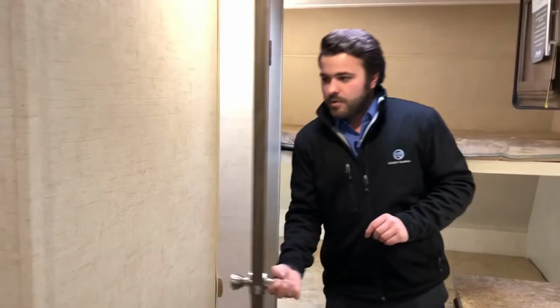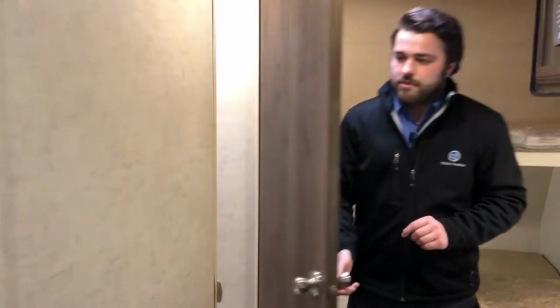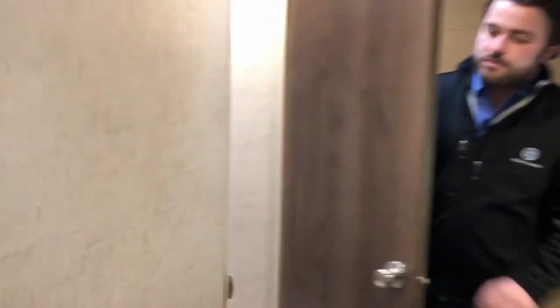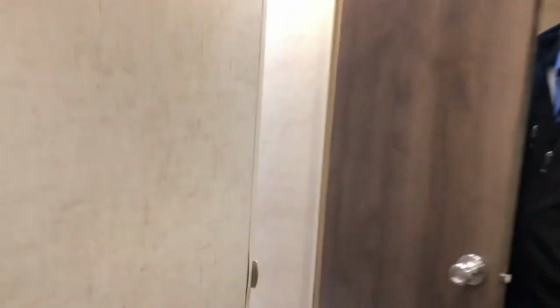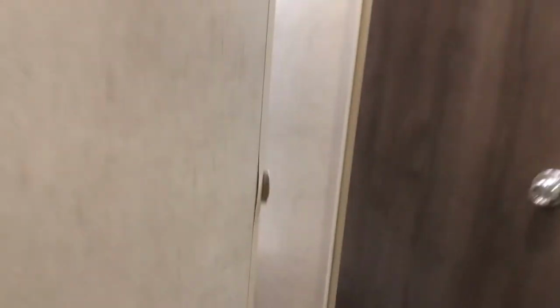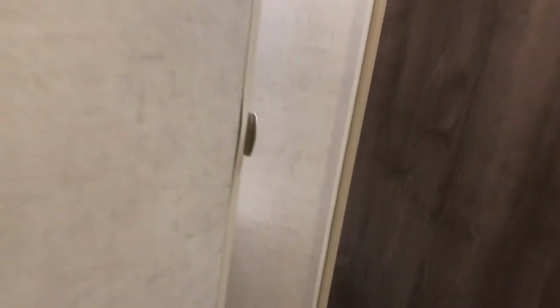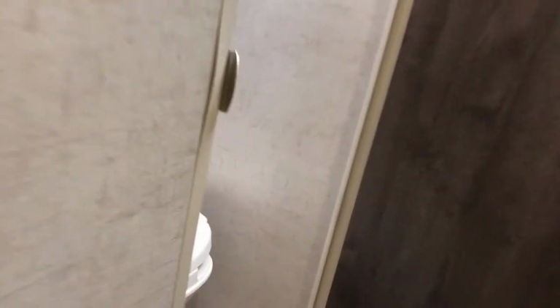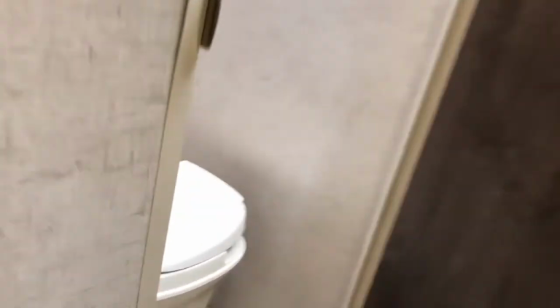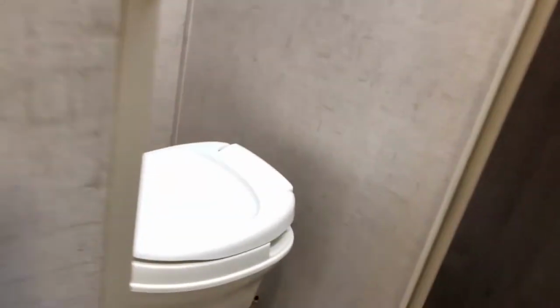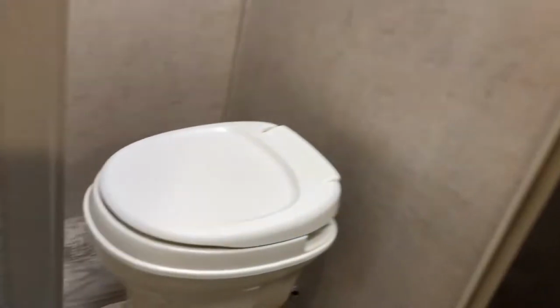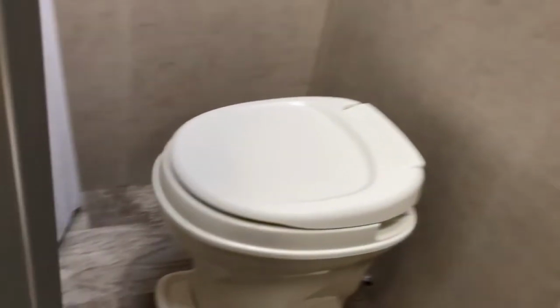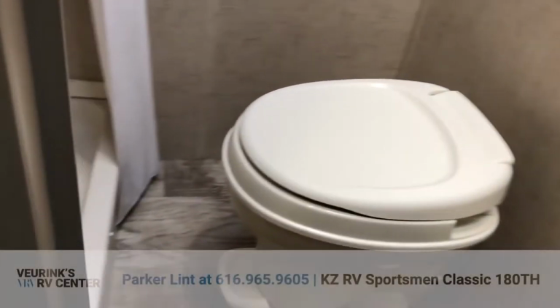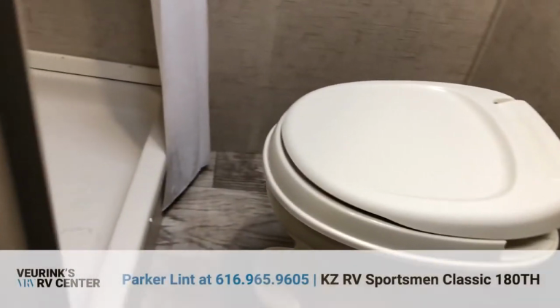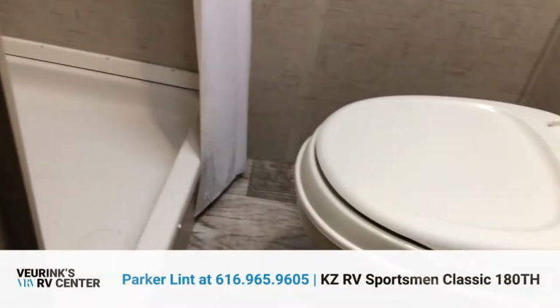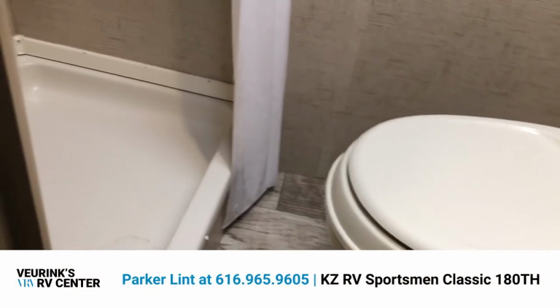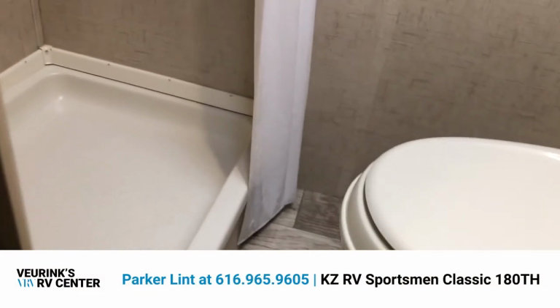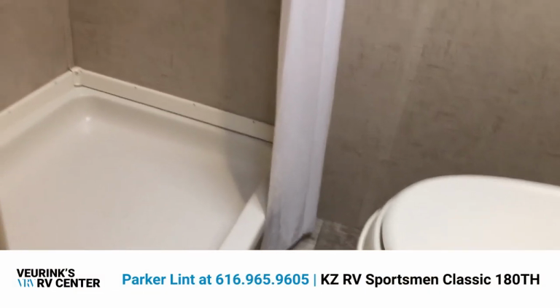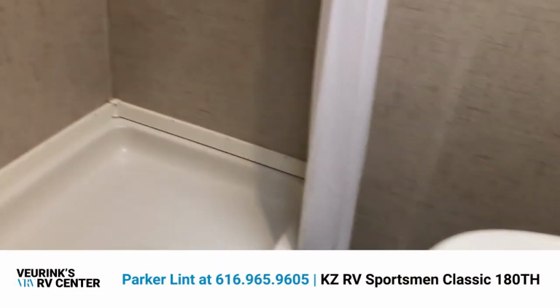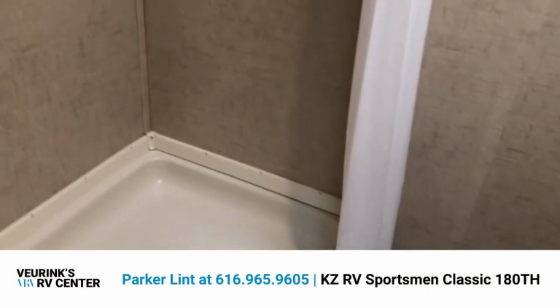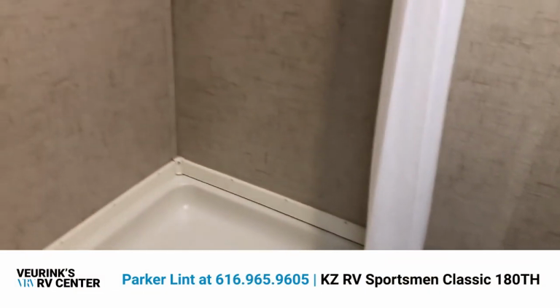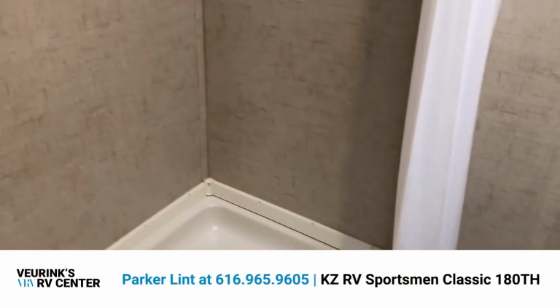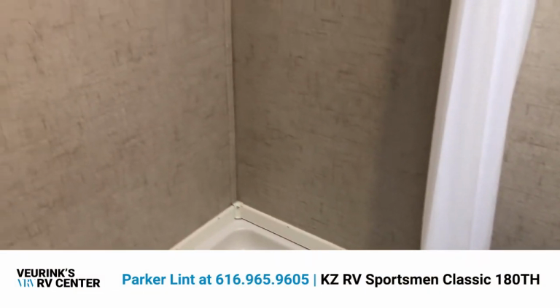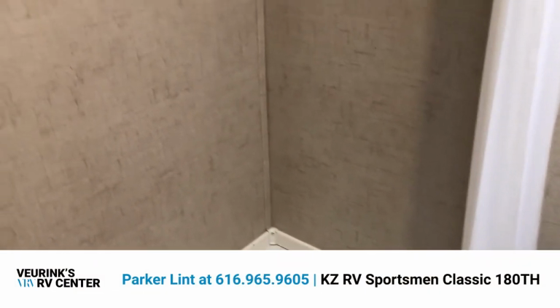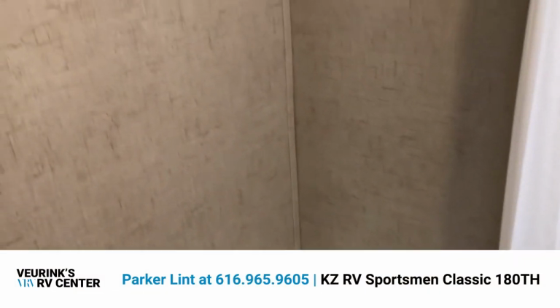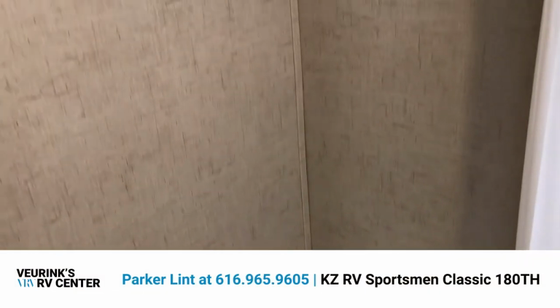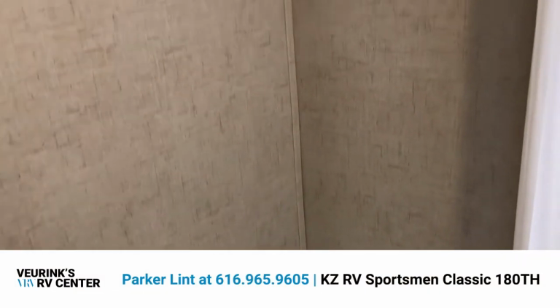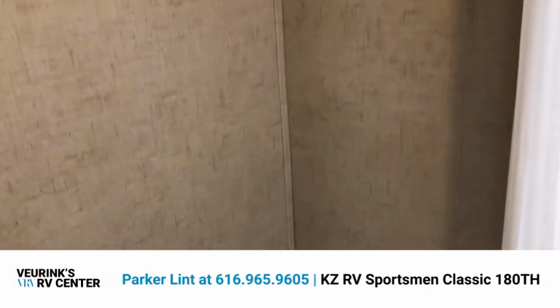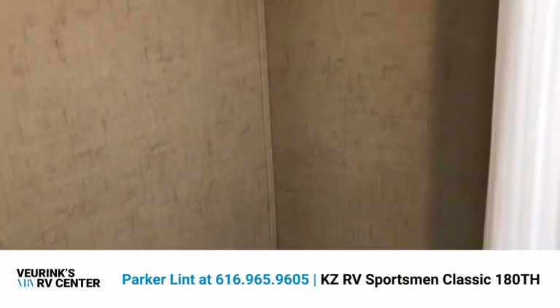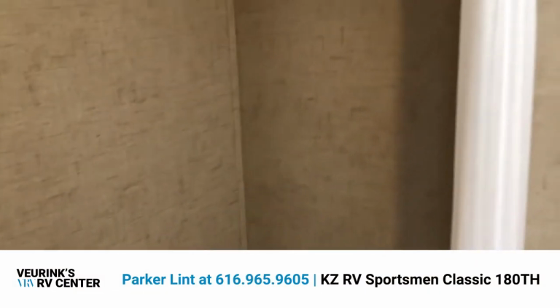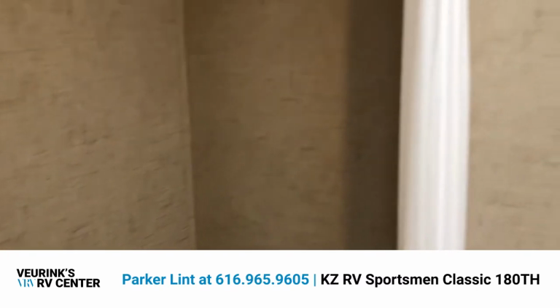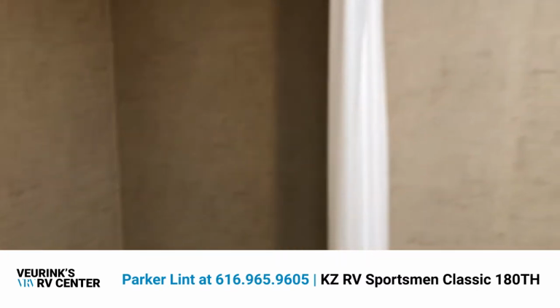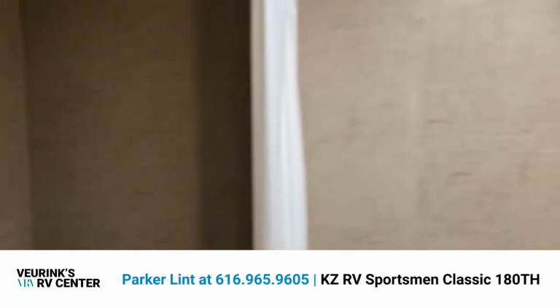We have our master bathroom, which is a really nice size for this class of camper. It features a foot flush toilet, a really nice size shower, an LED light, and a vent as well.